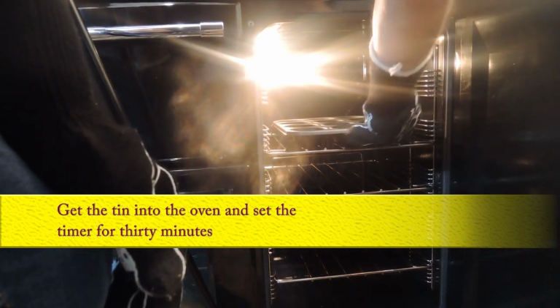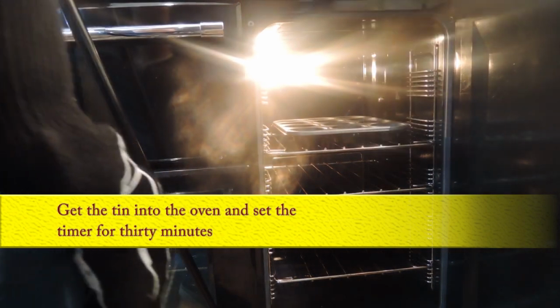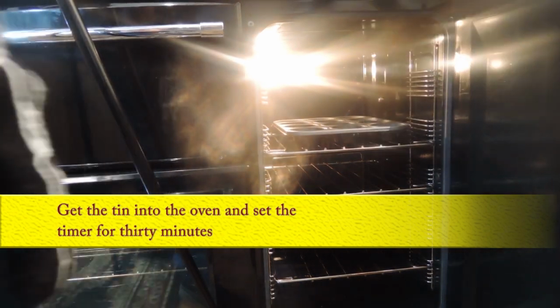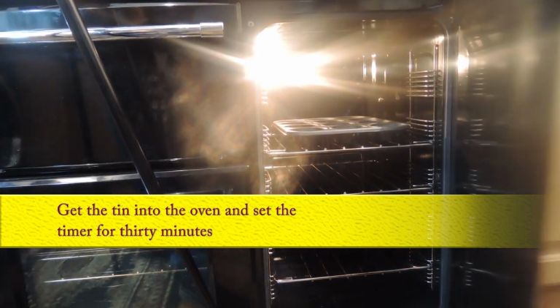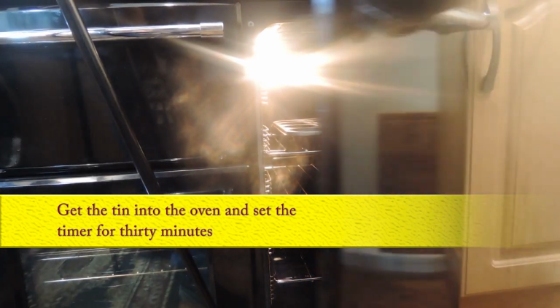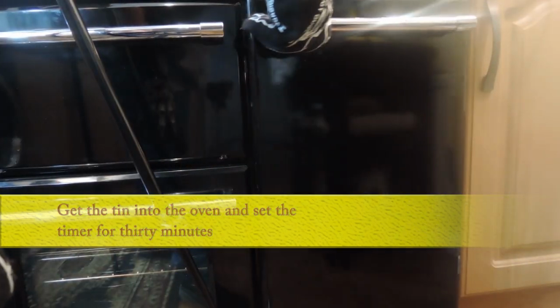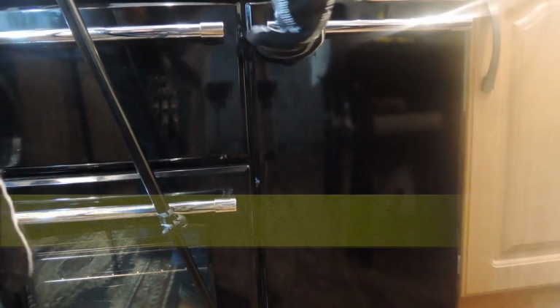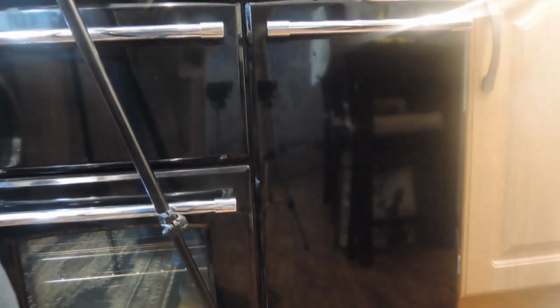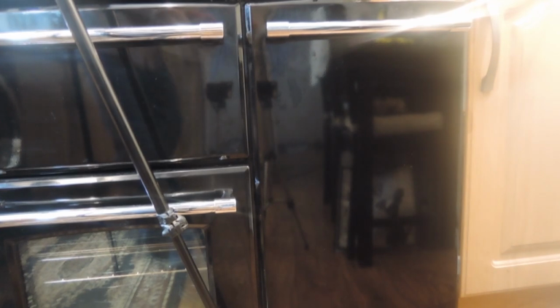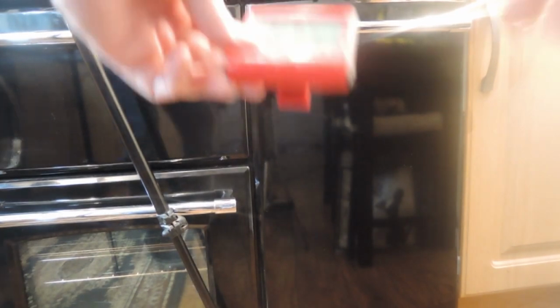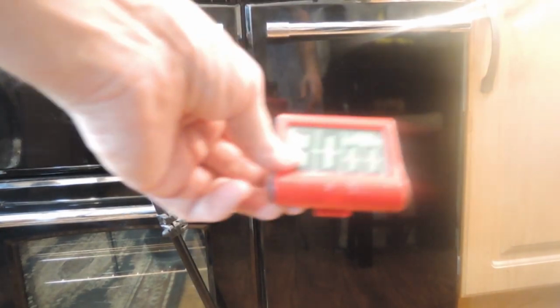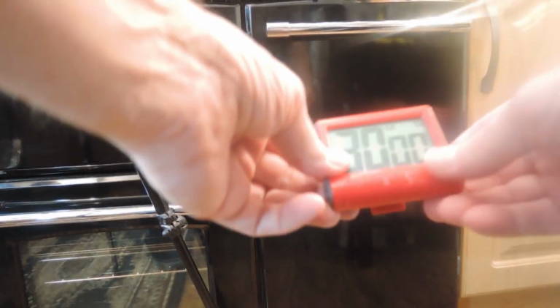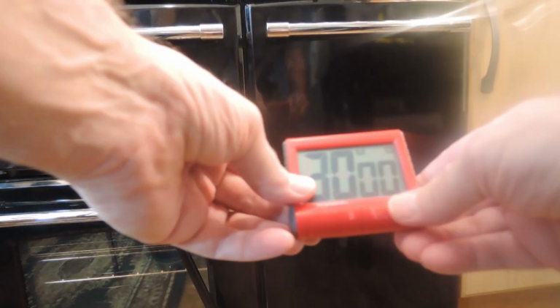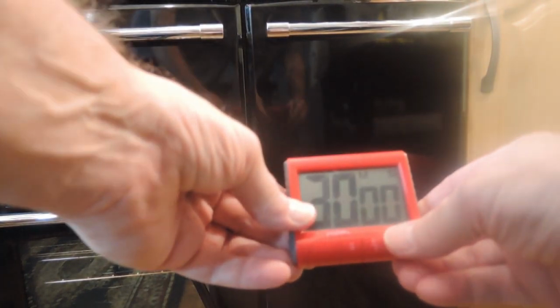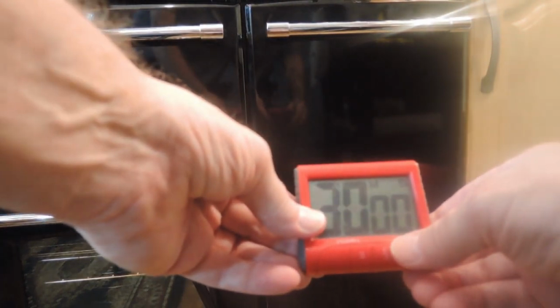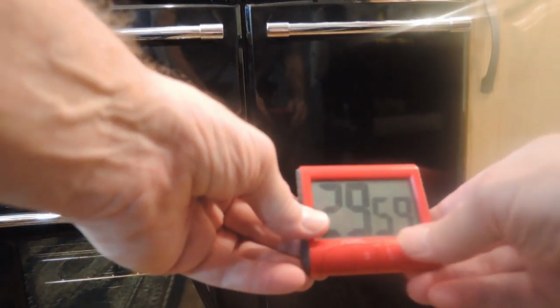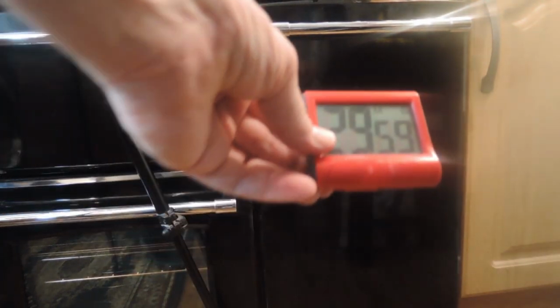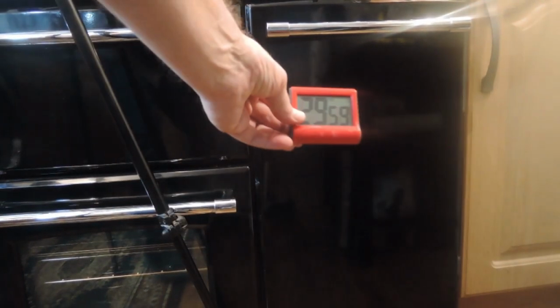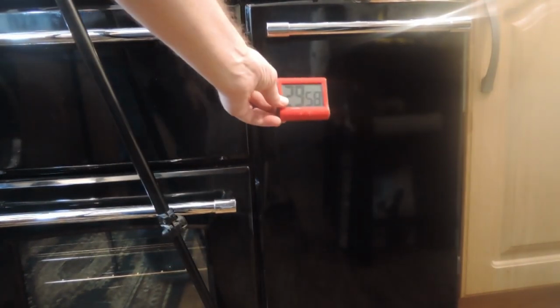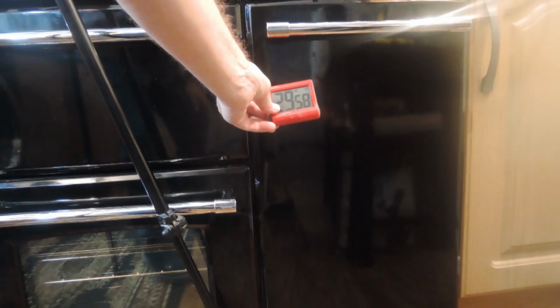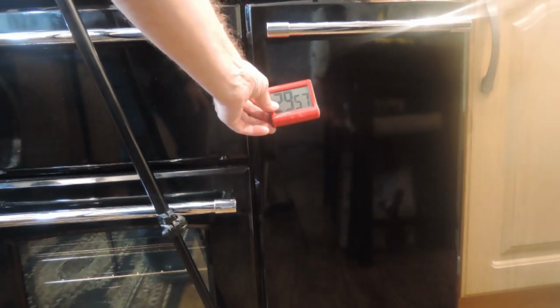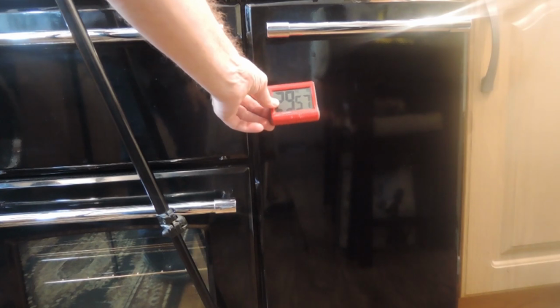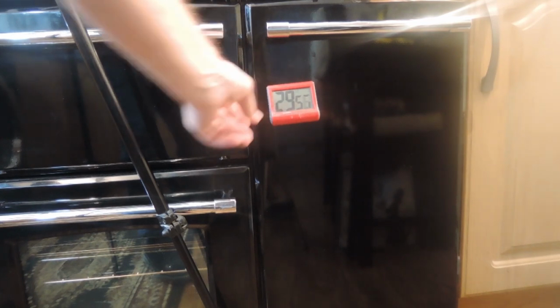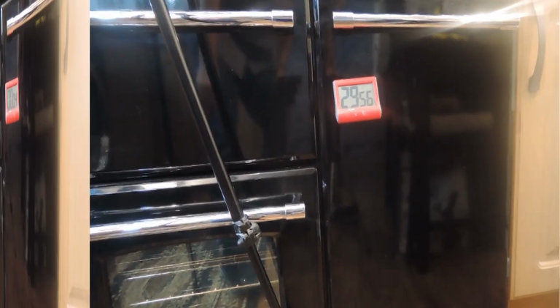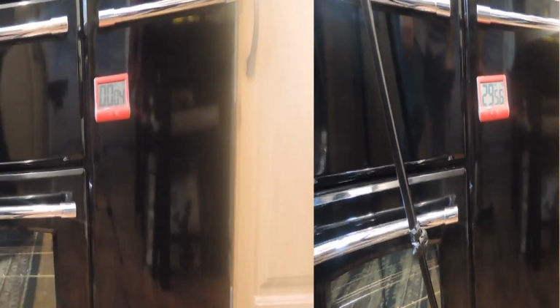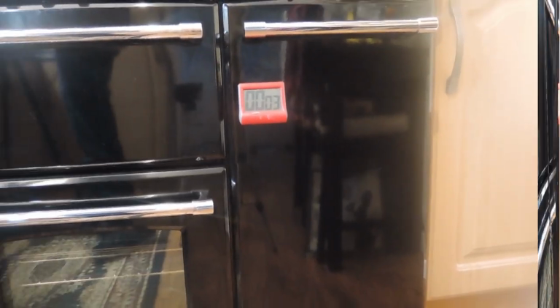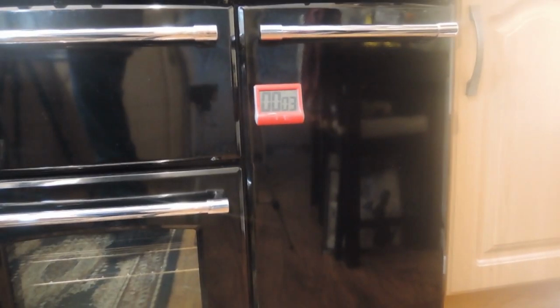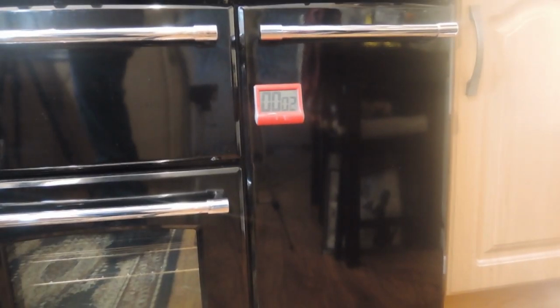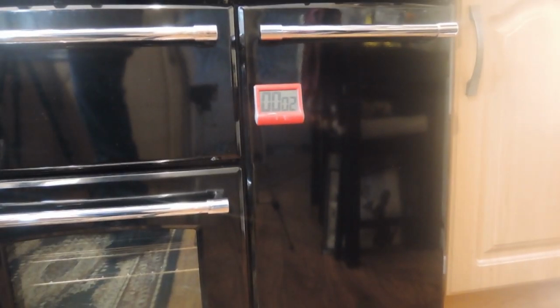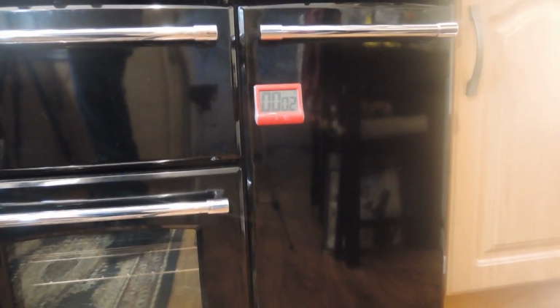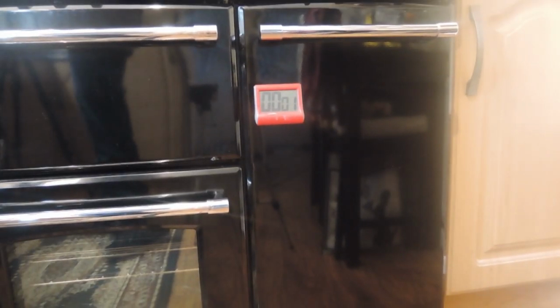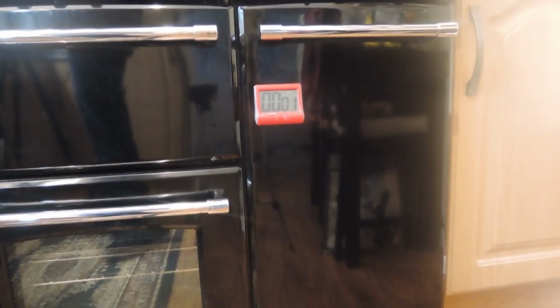I'll do a short demonstration on the 4 cup tin in a moment. Now don't be tempted to sneak a look halfway through or you'll risk them collapsing with the sudden drop in temperature when the oven door opens.